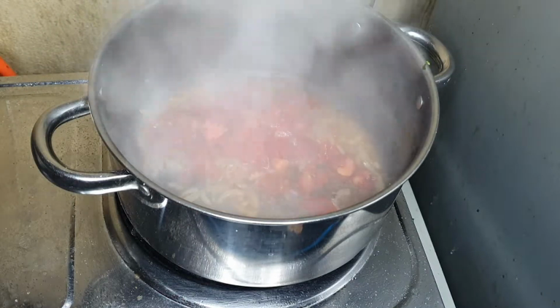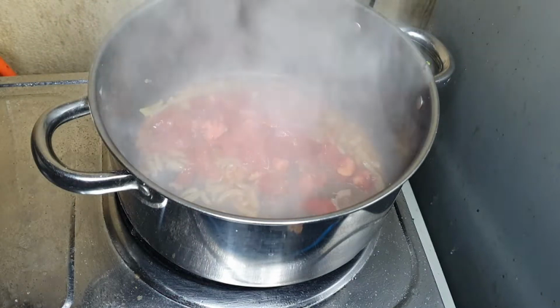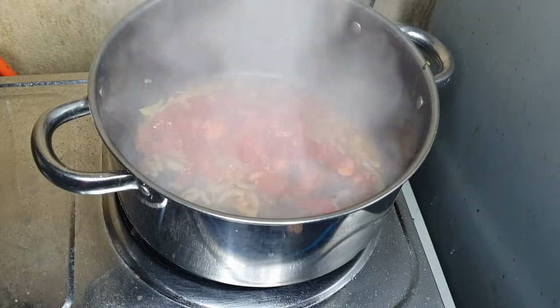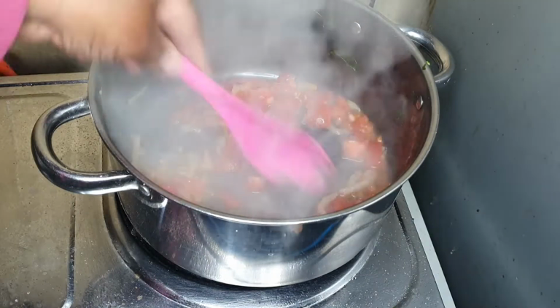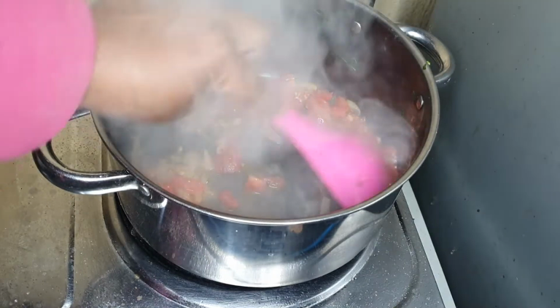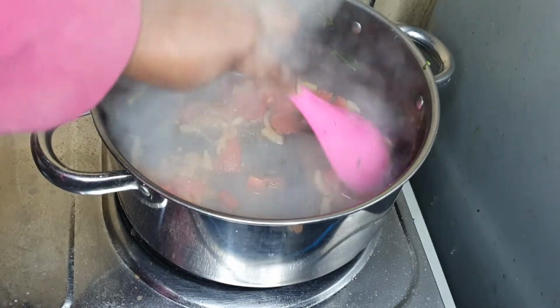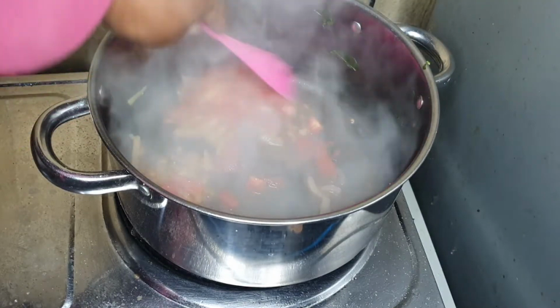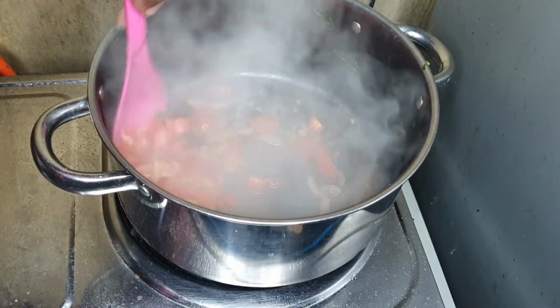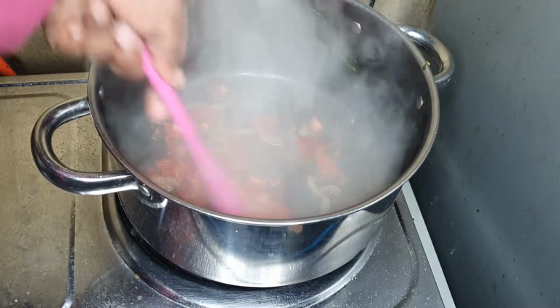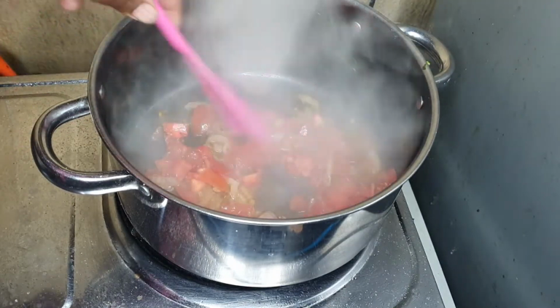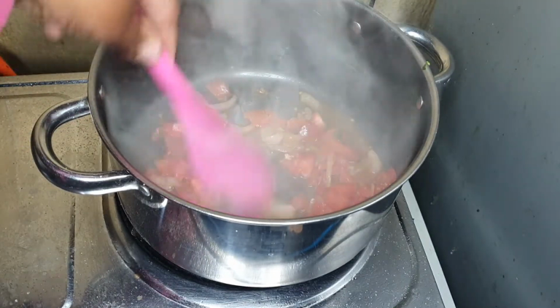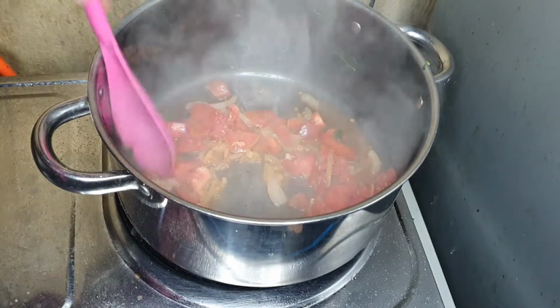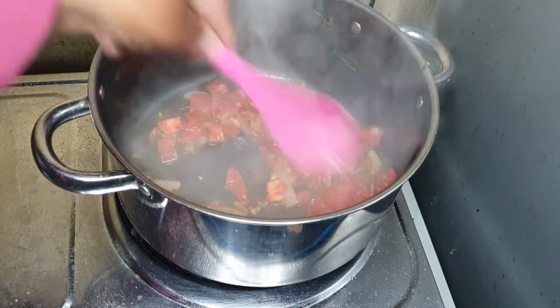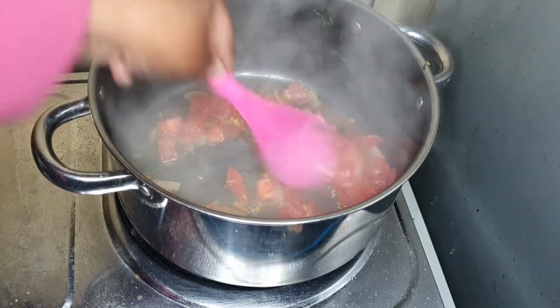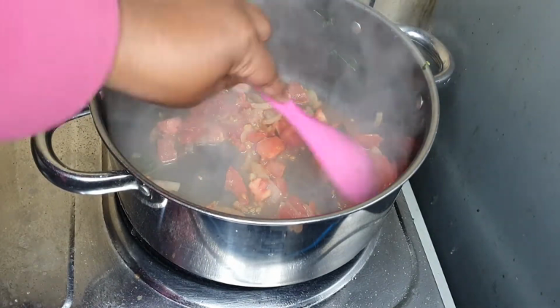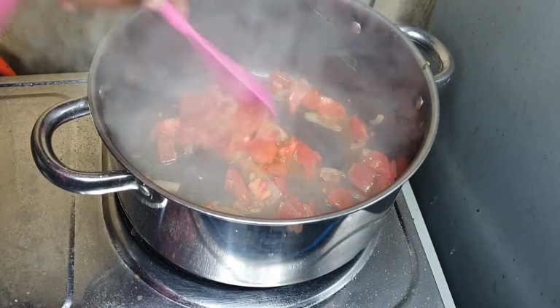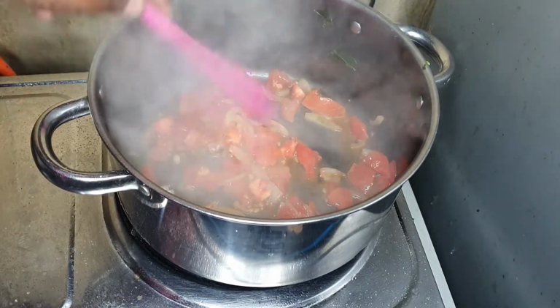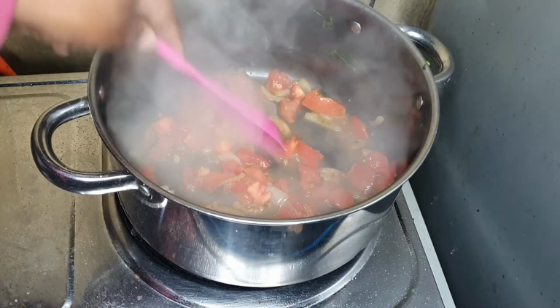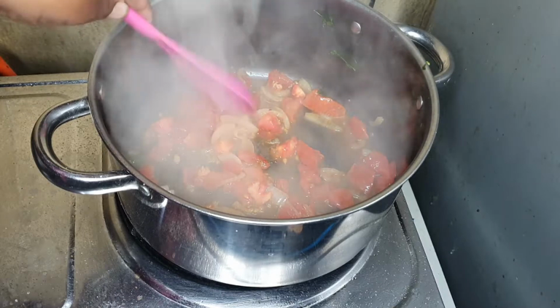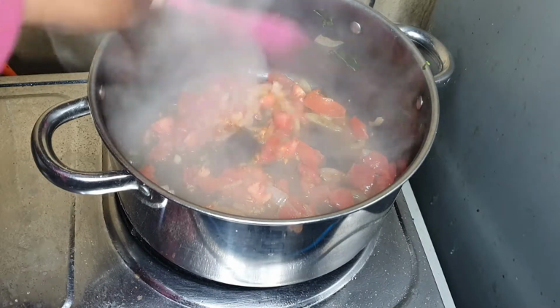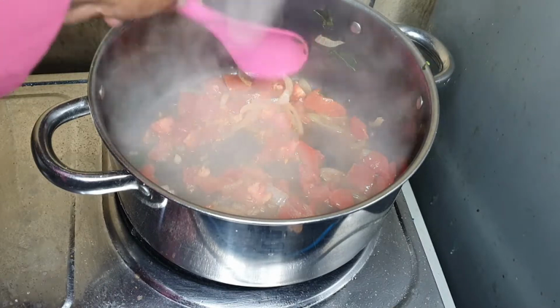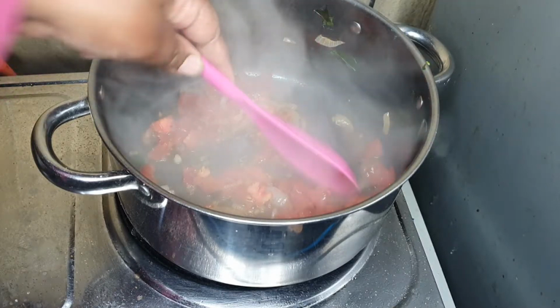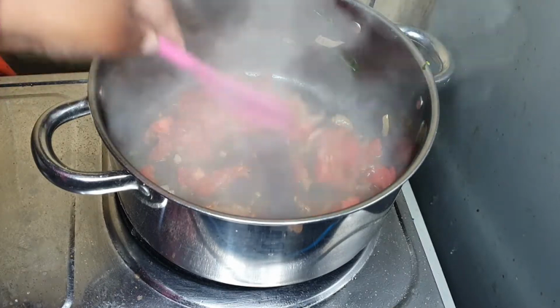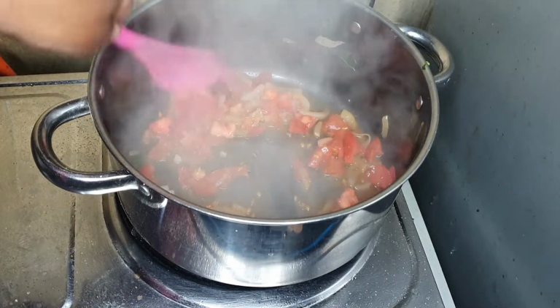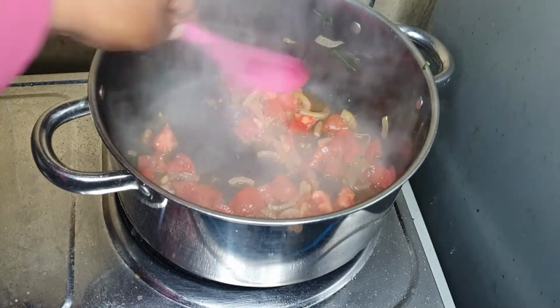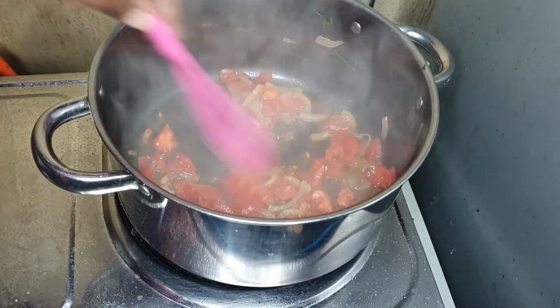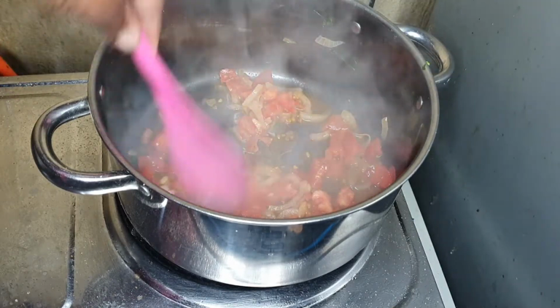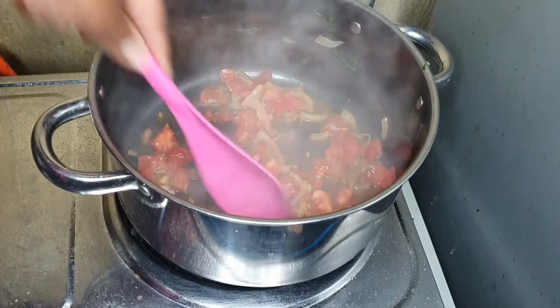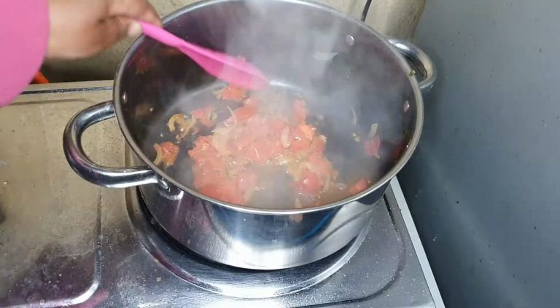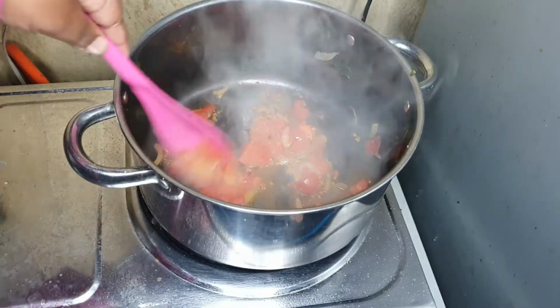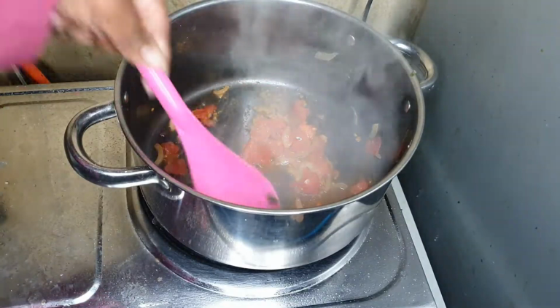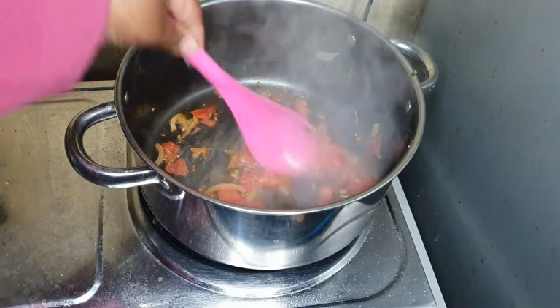For the full recipe, guys, please check my description — everything will be down there. Just mix it up, mix everything together.